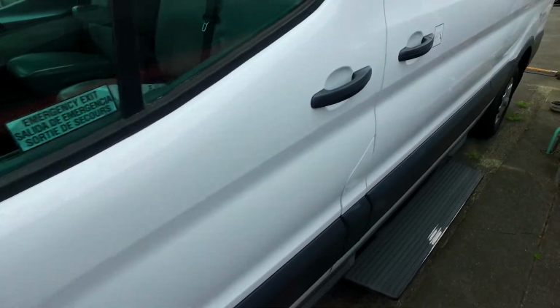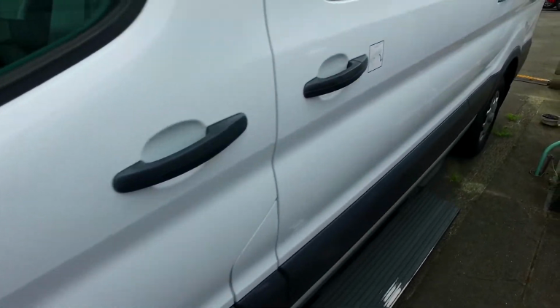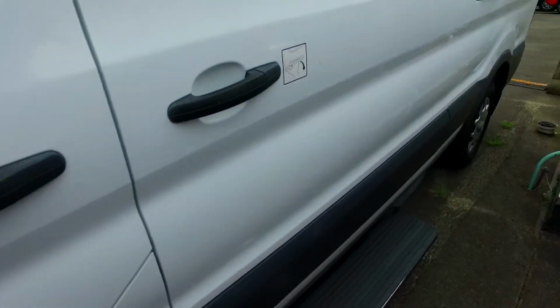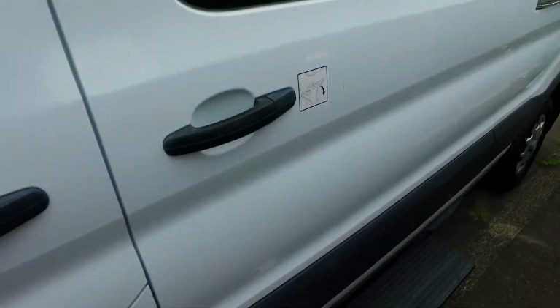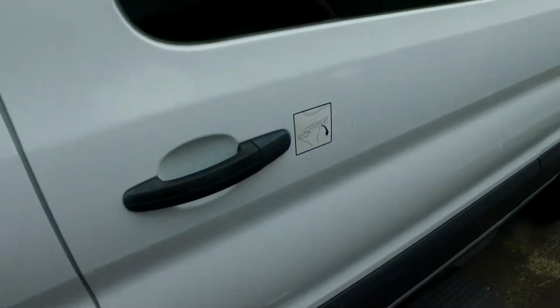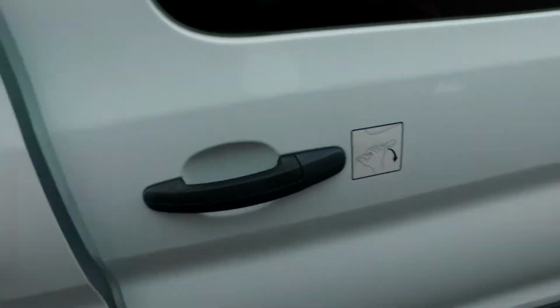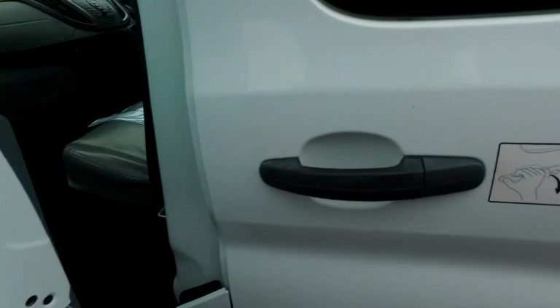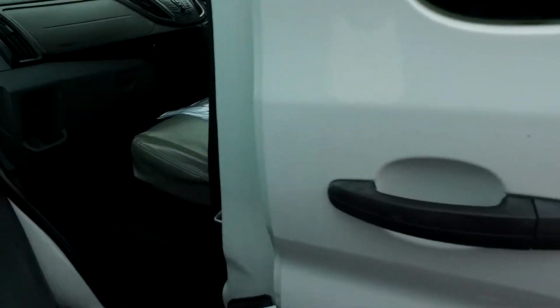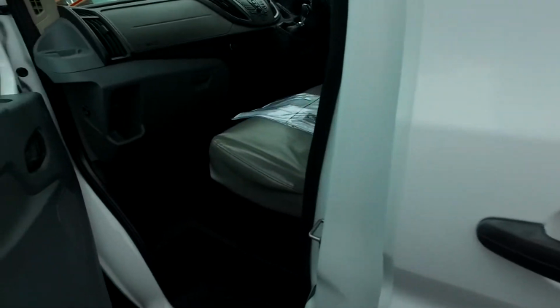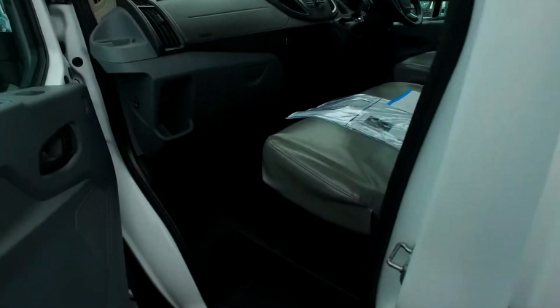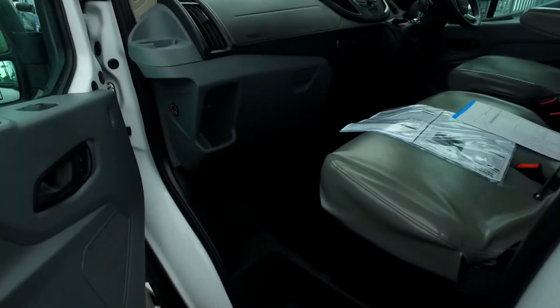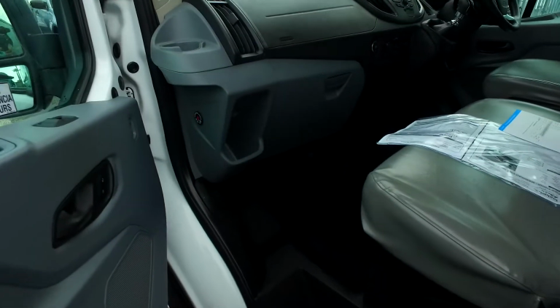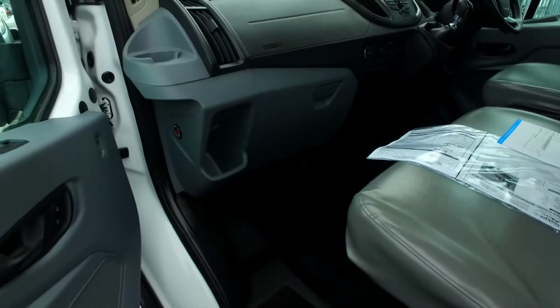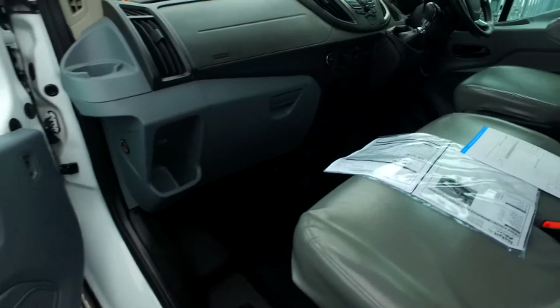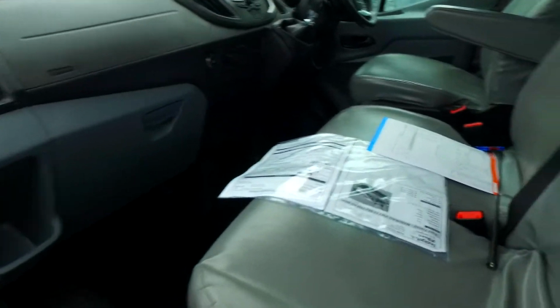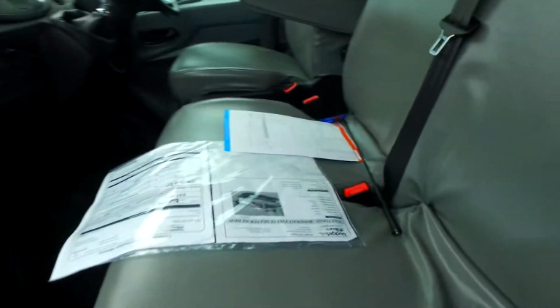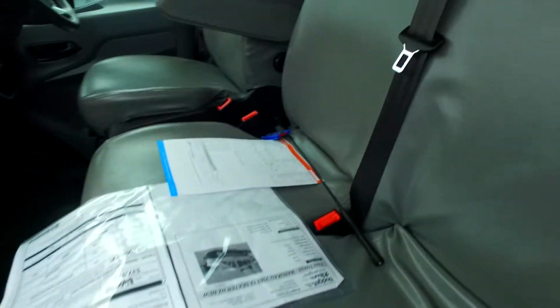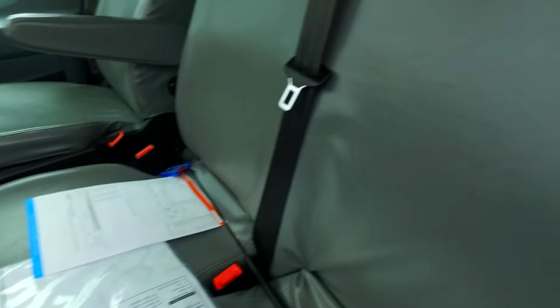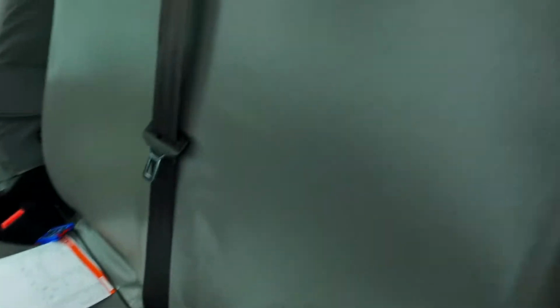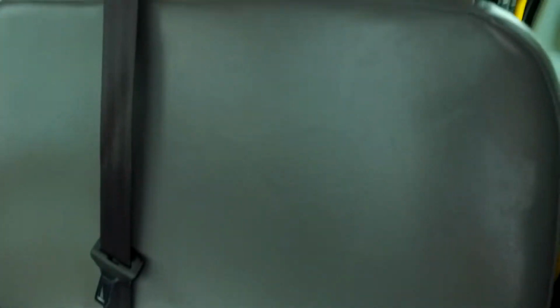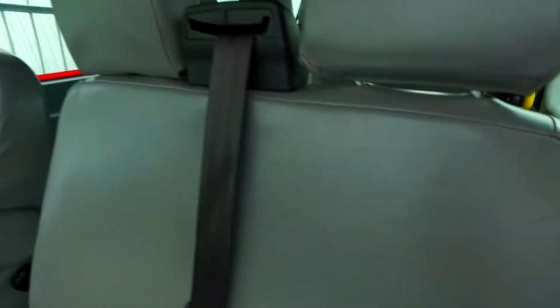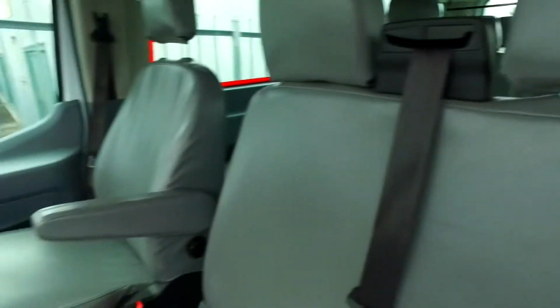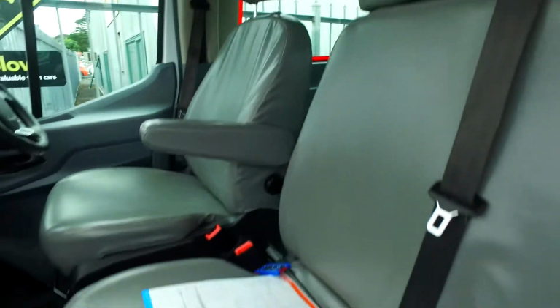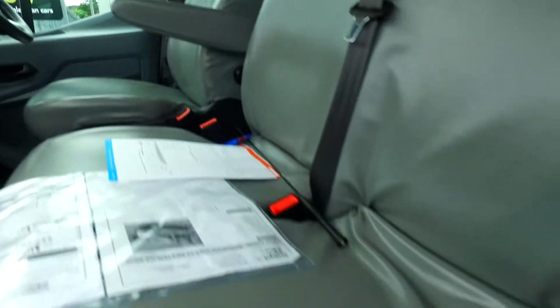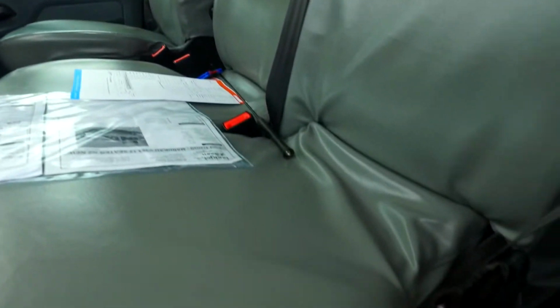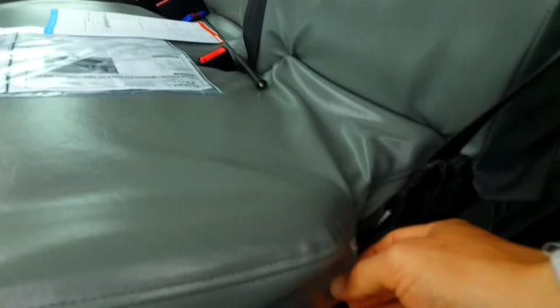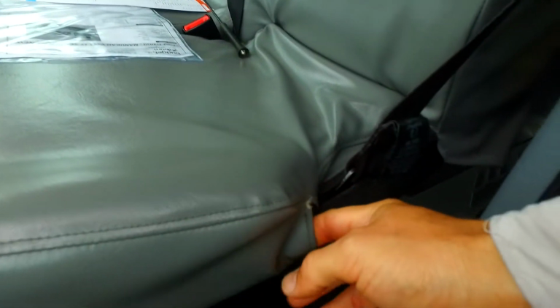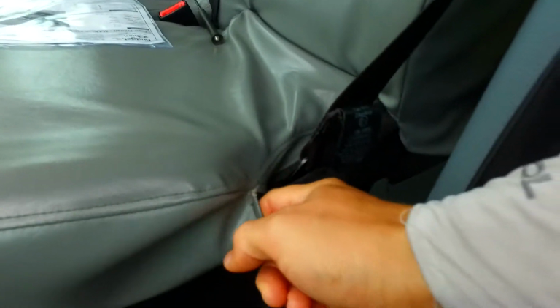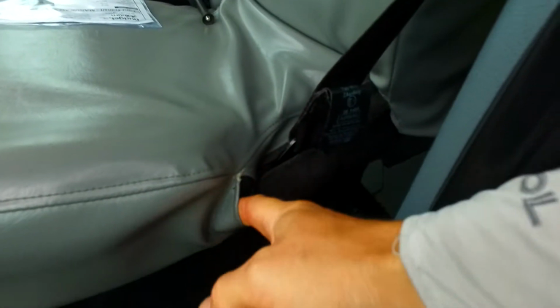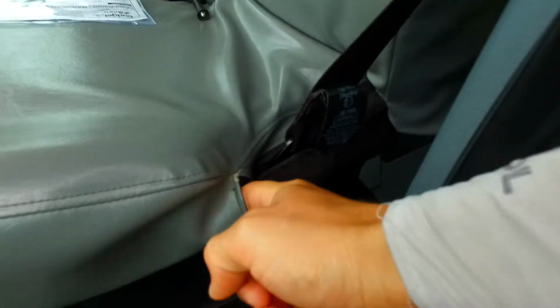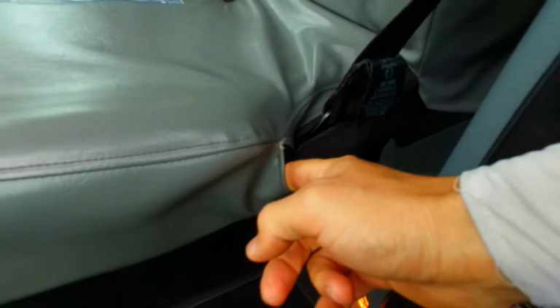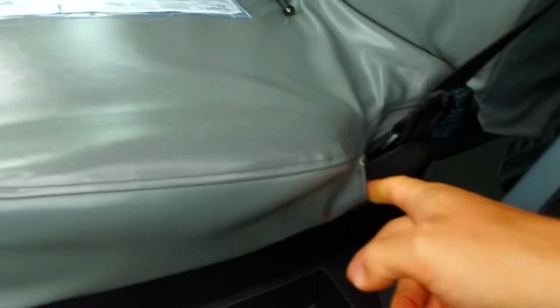Coming around here, let's open this thing up for you. Check it inside, make sure it smells alright, make sure there's not too much damage going on. These are just covers of the seats — not pleather, just seat covers.